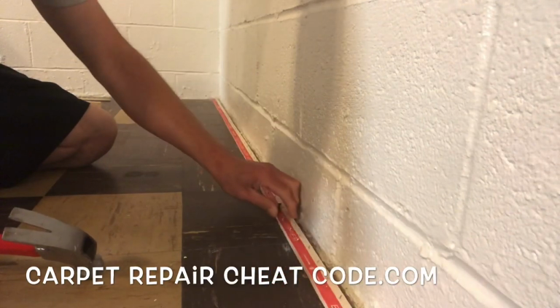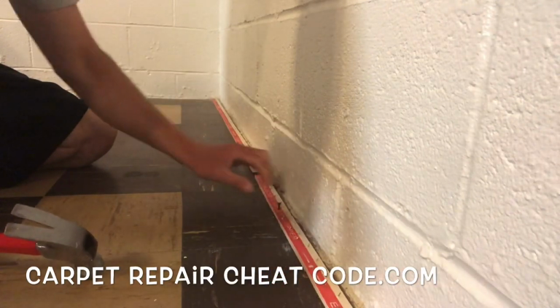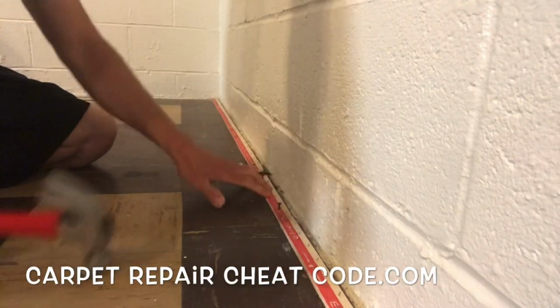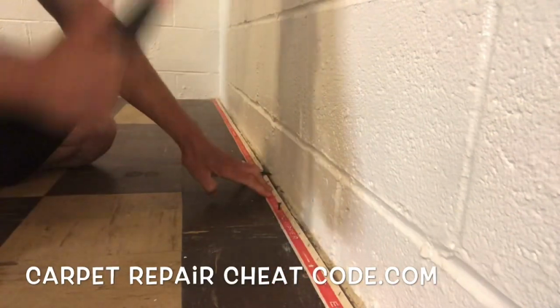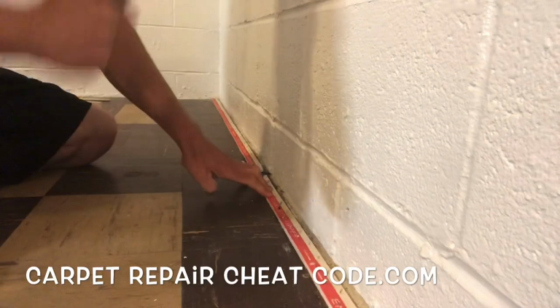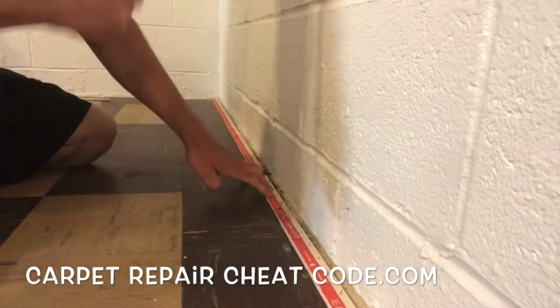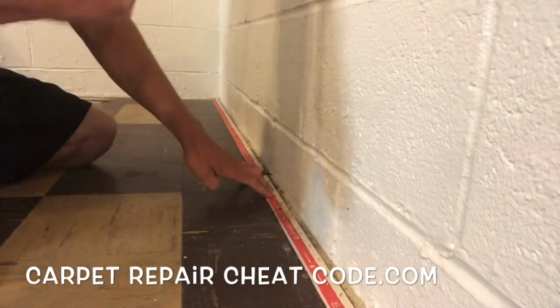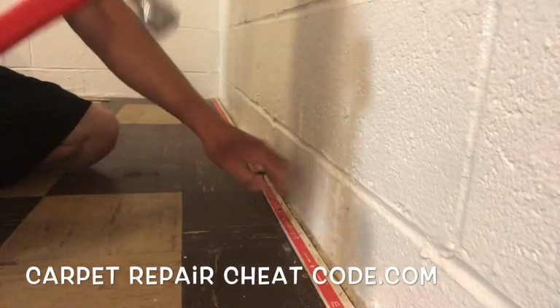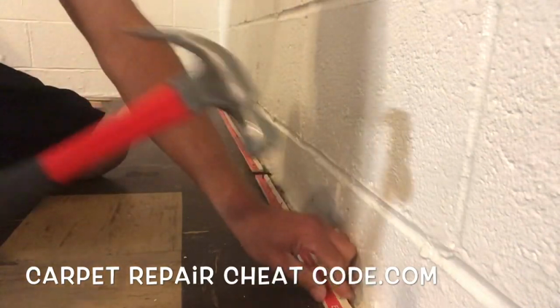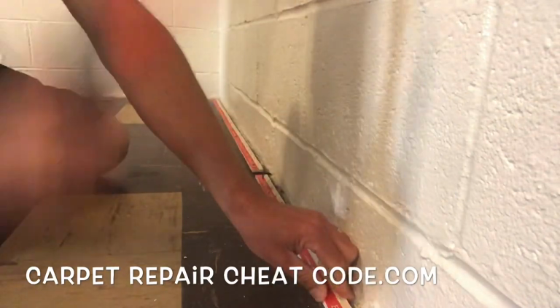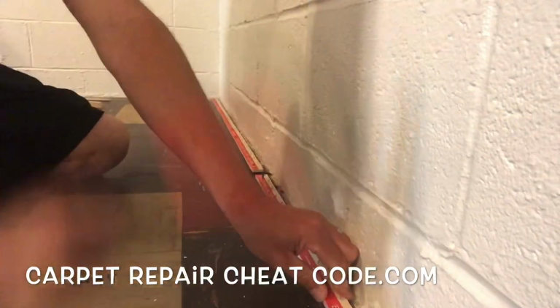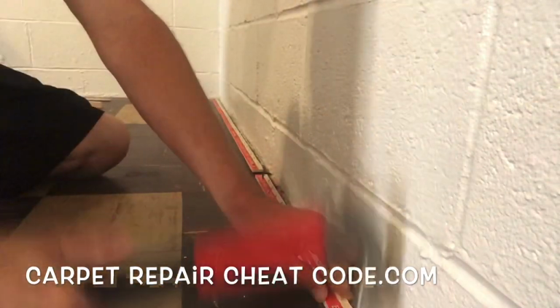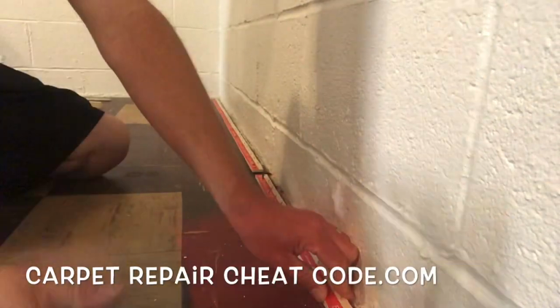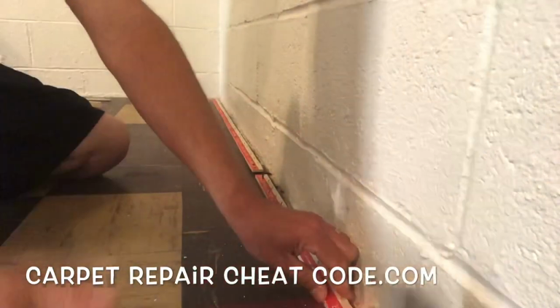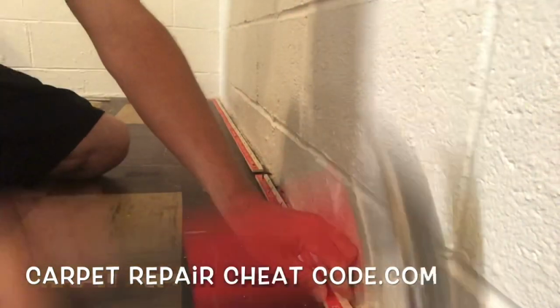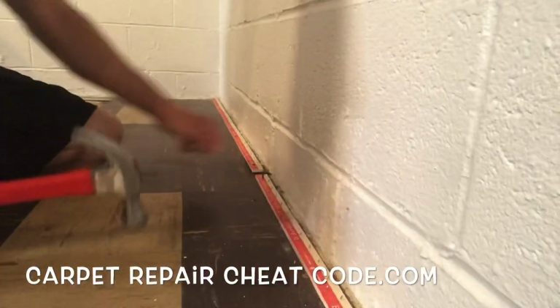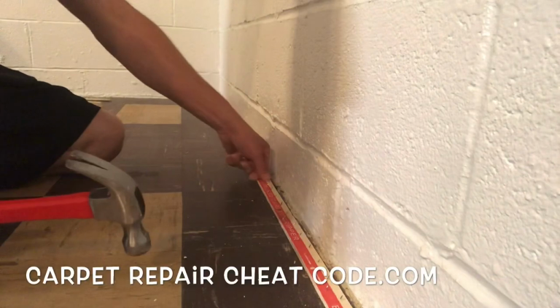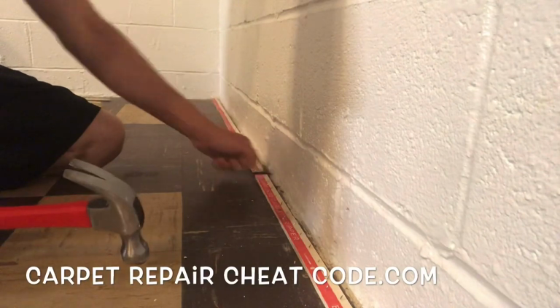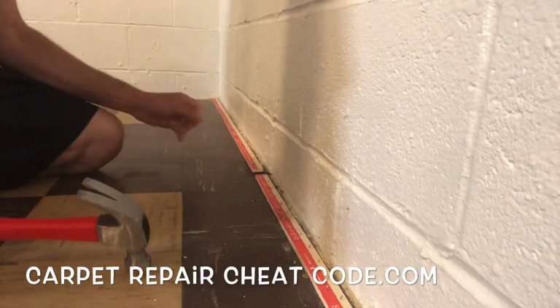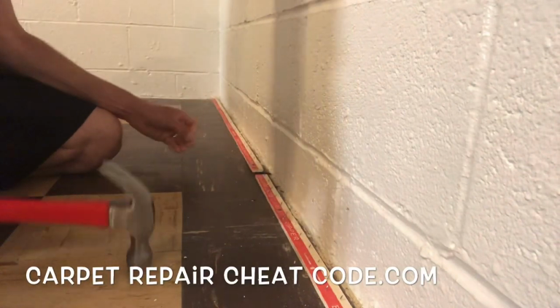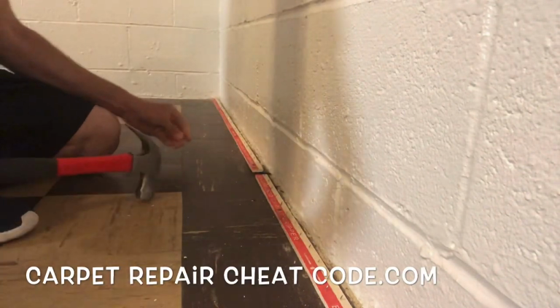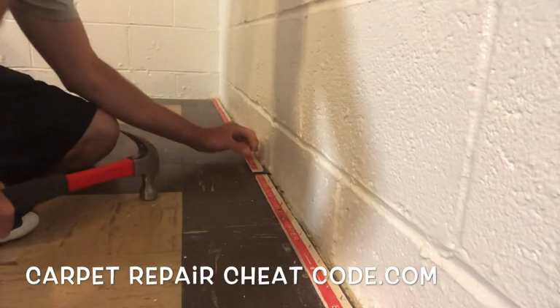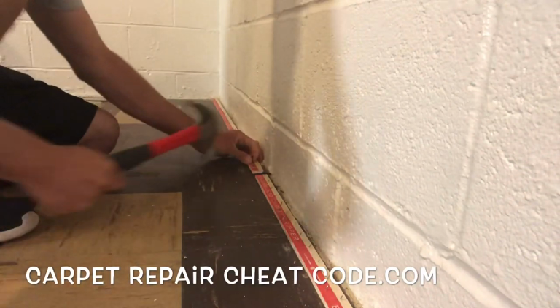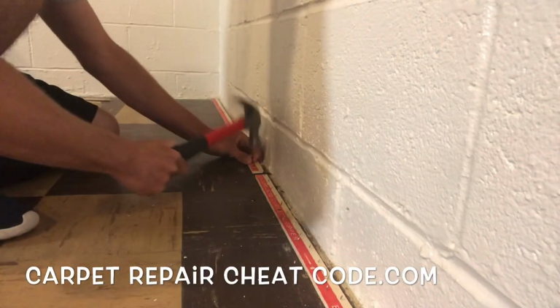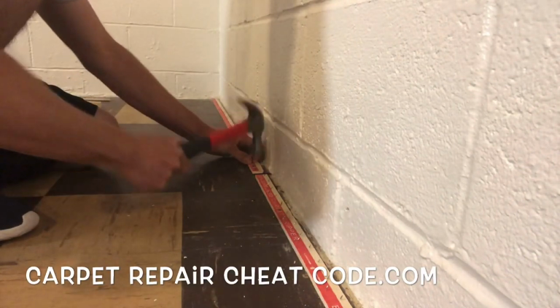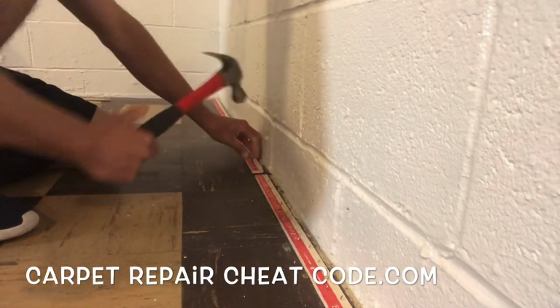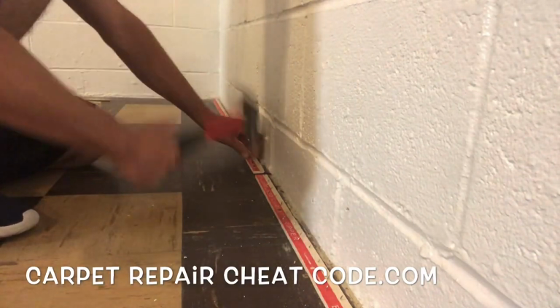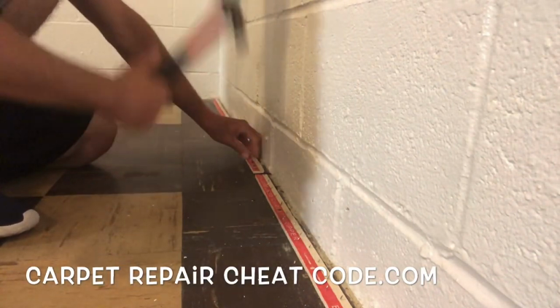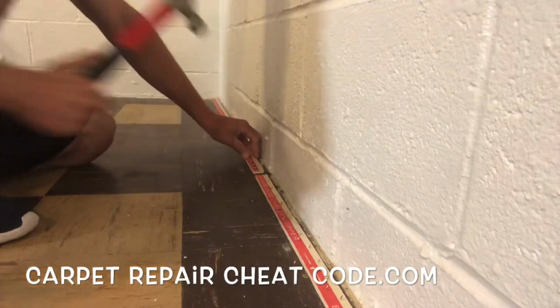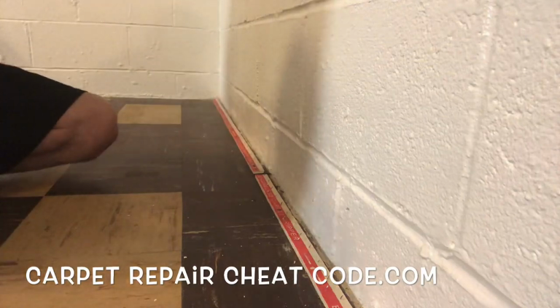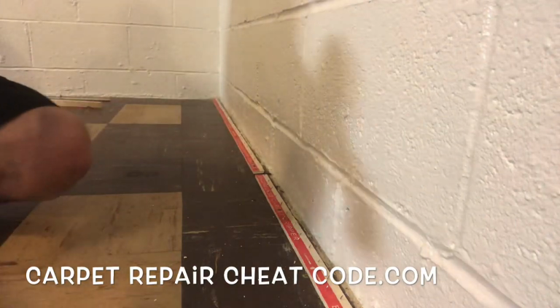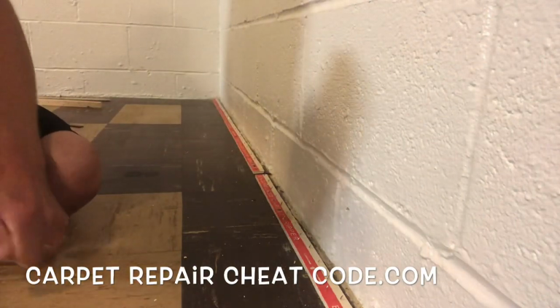So we have asbestos tile in a basement. Like I said, the rules with the health departments in different states are going to vary on this. We're going to go ahead and install some carpet right over top of pad on this, so we're pounding tack strip right through the asbestos tile.